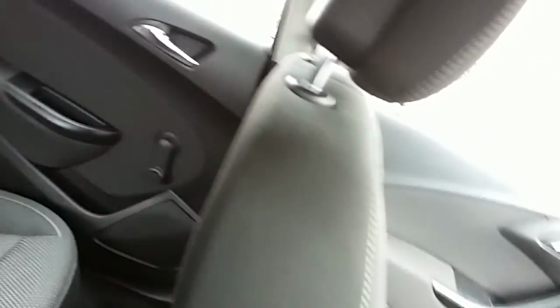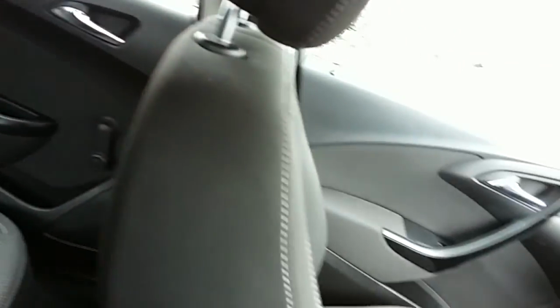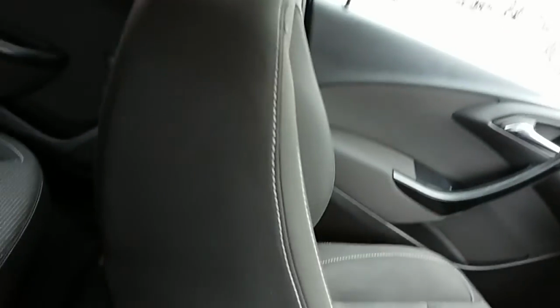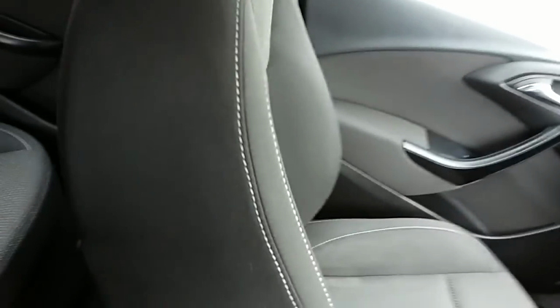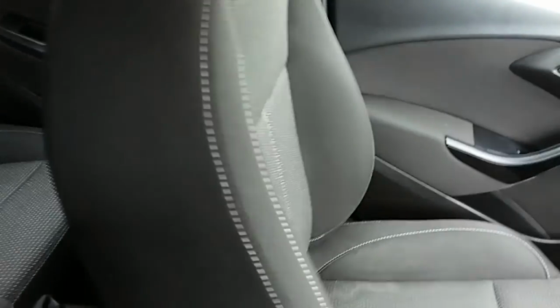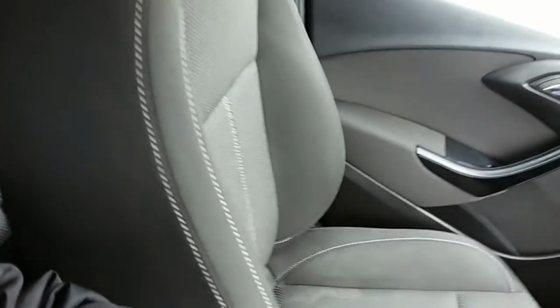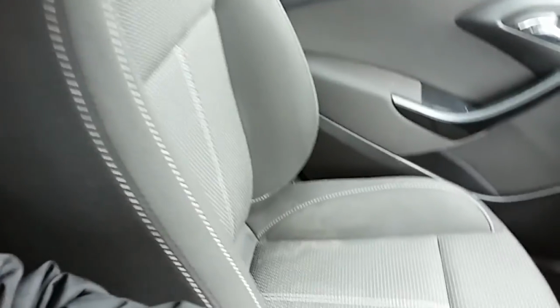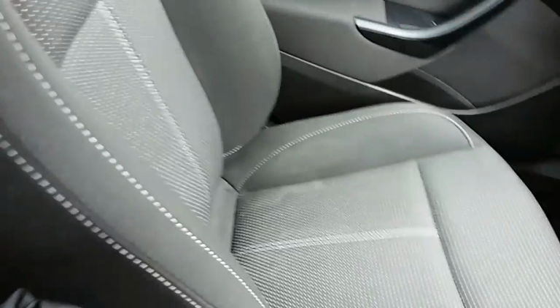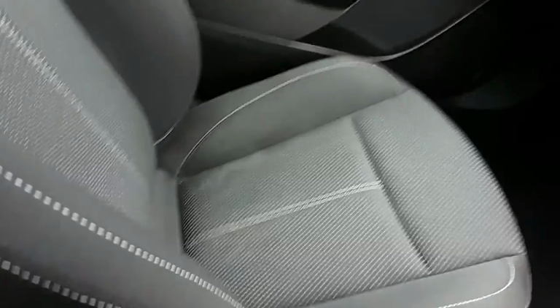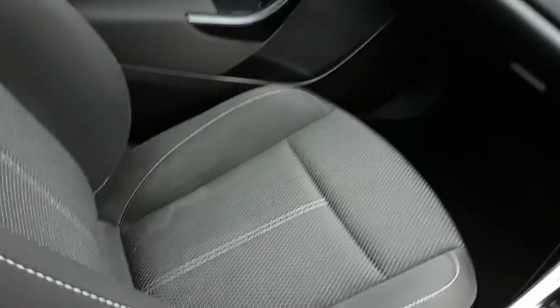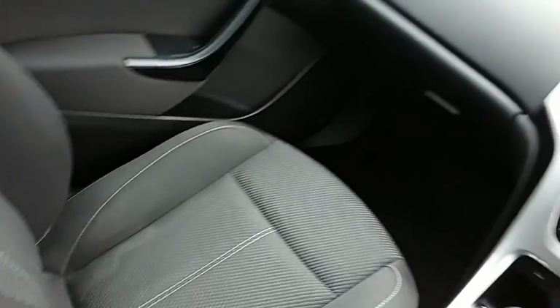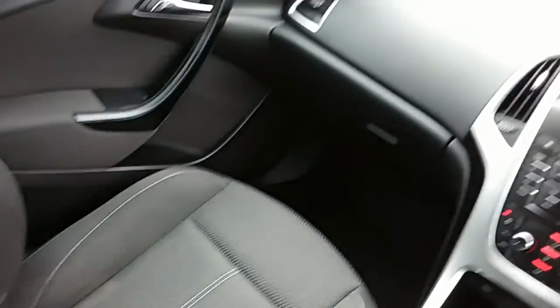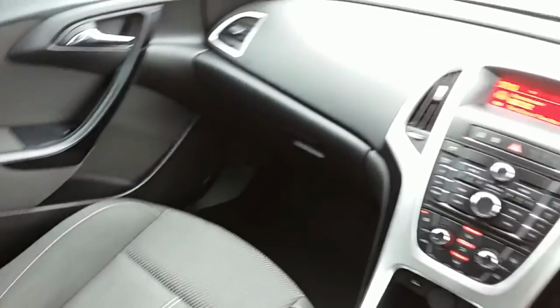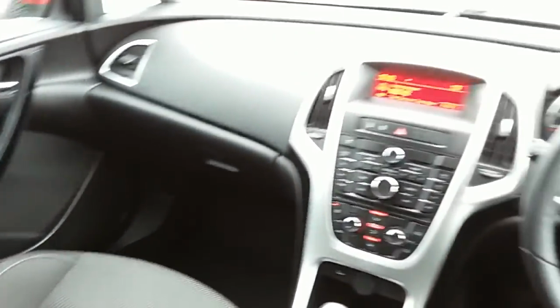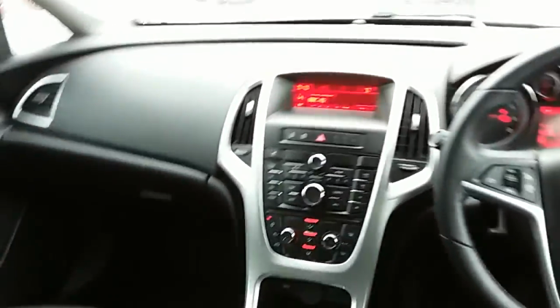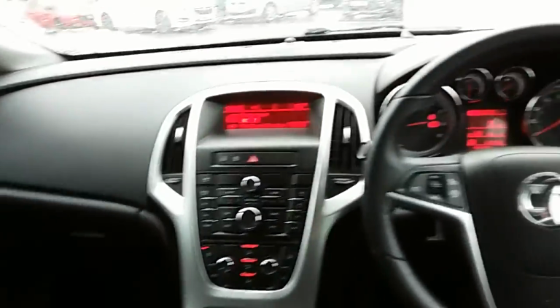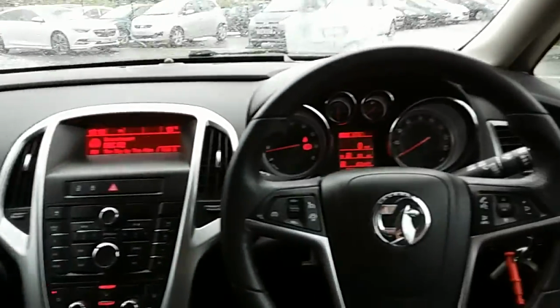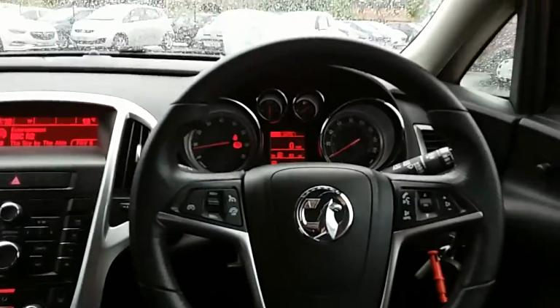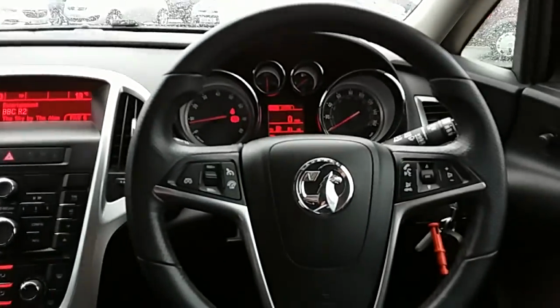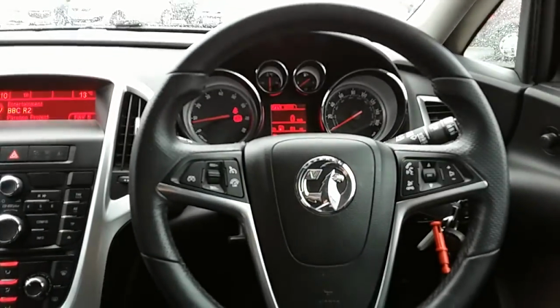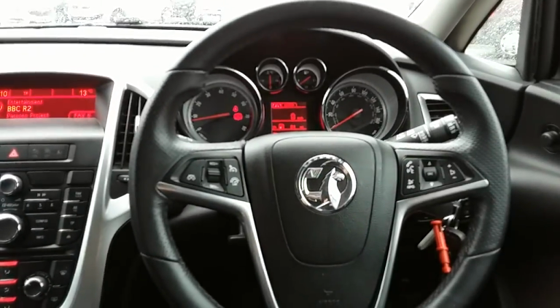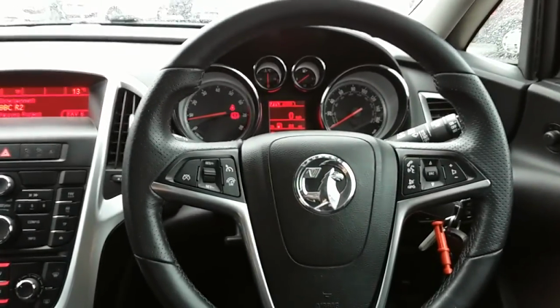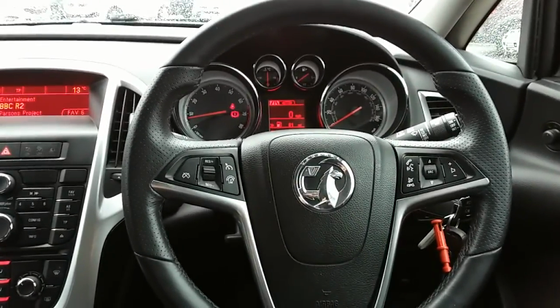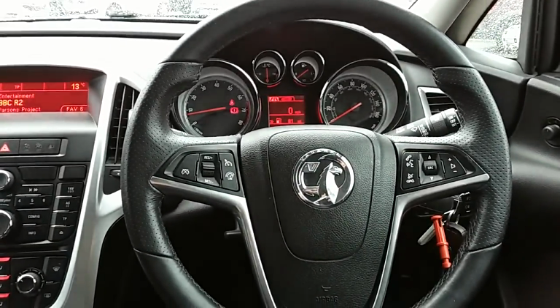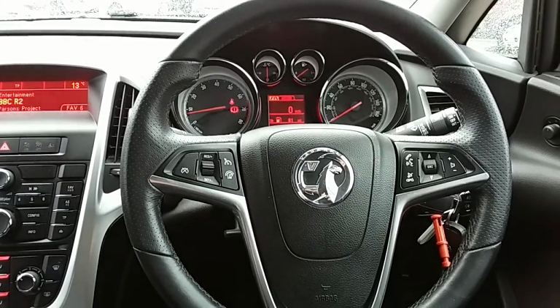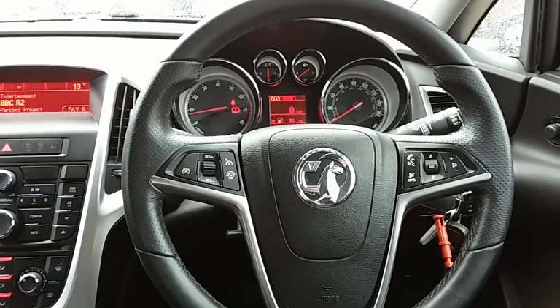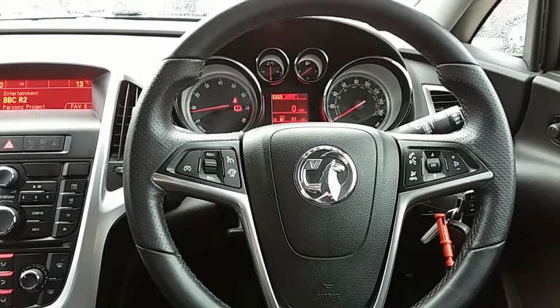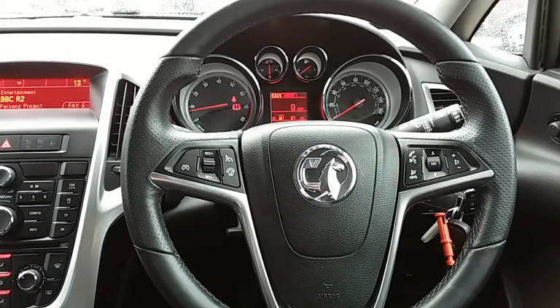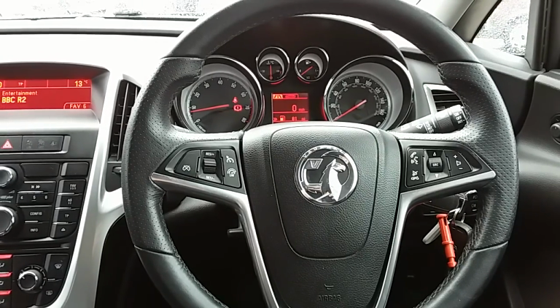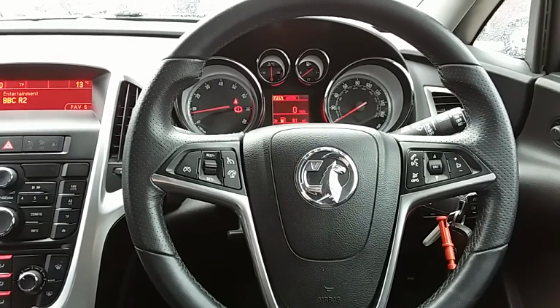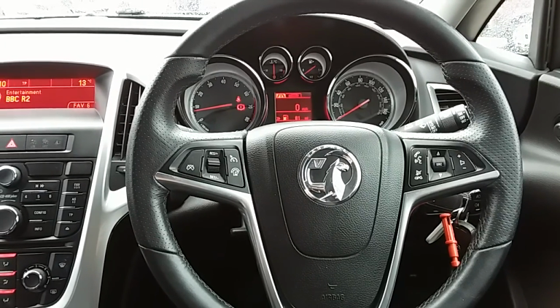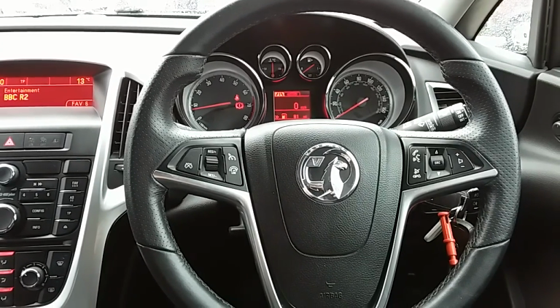Now if you'd like any more information on this car, or you'd like to come and view it for yourself, just give us a quick visit in our showroom, which is on Saville Street in Sheffield. Thanks for watching.